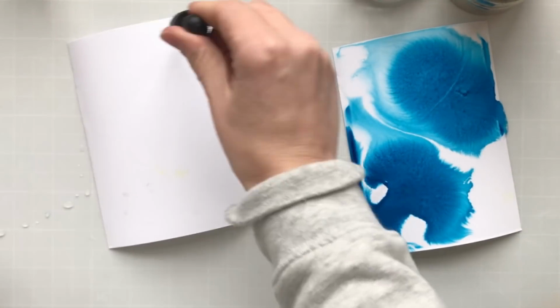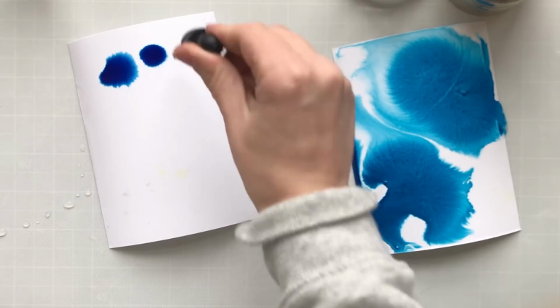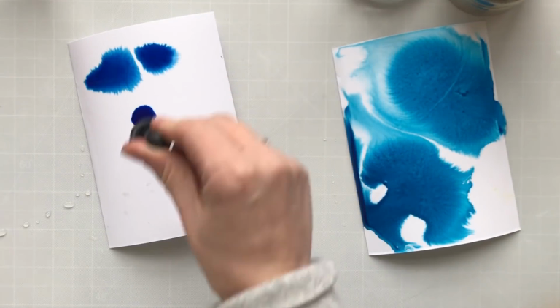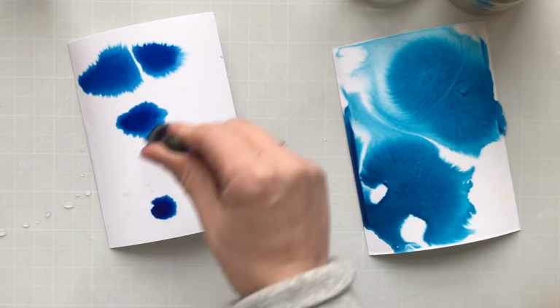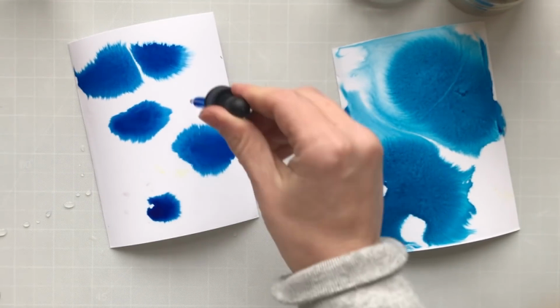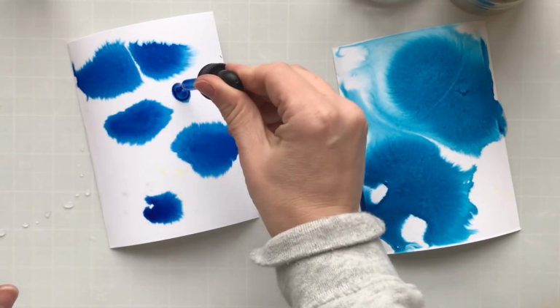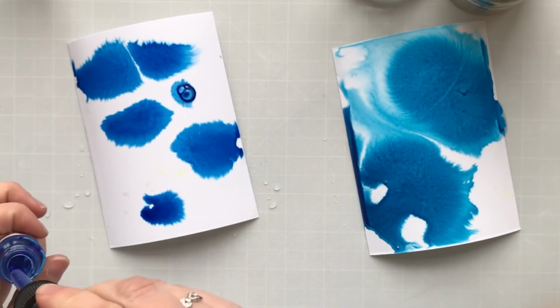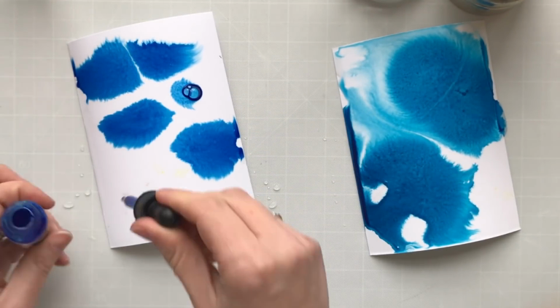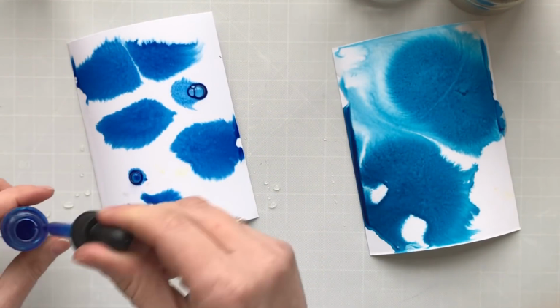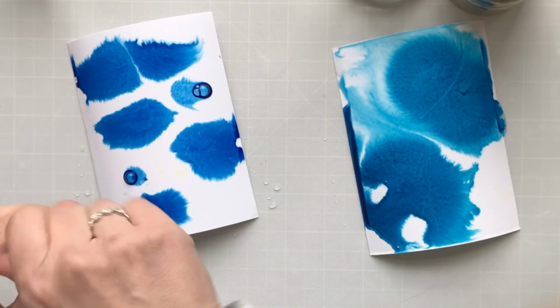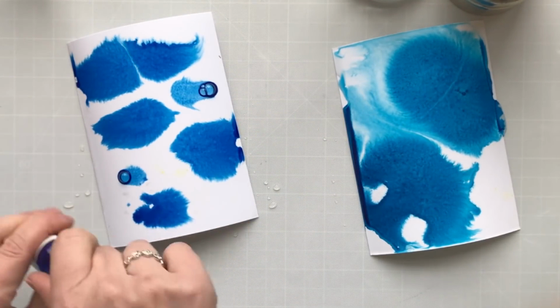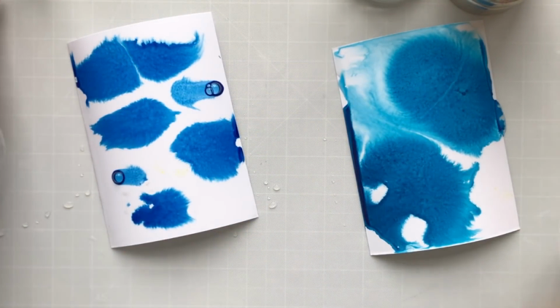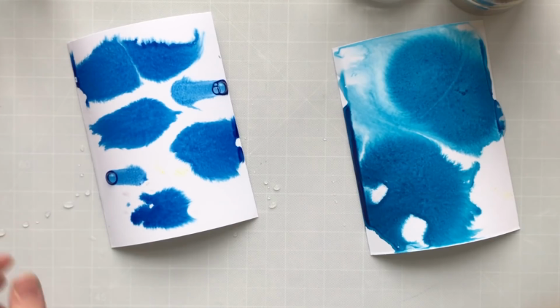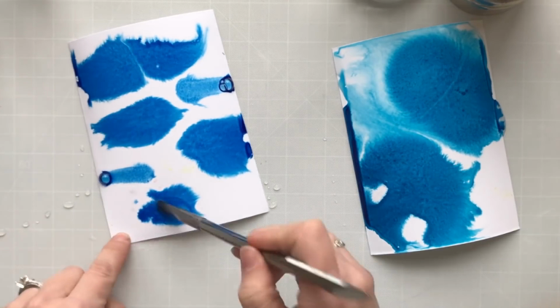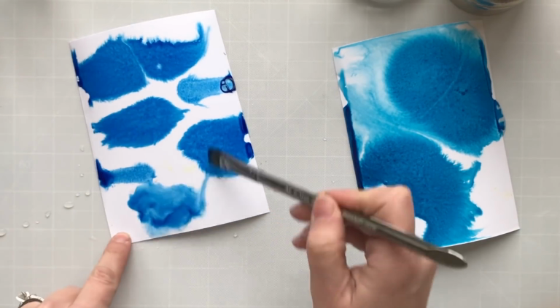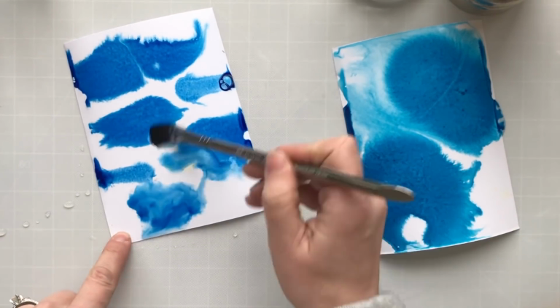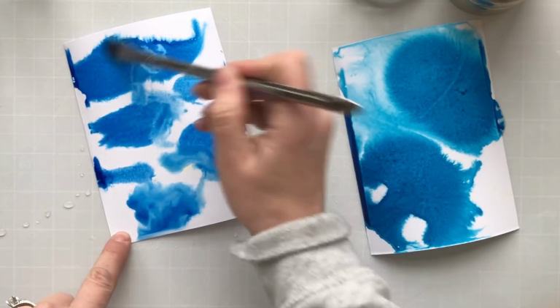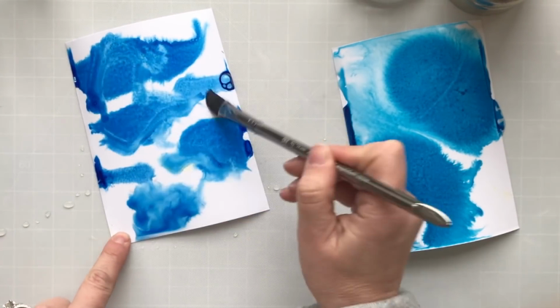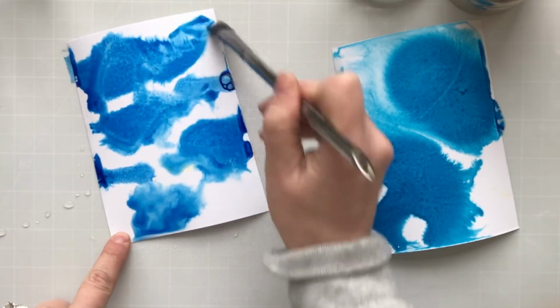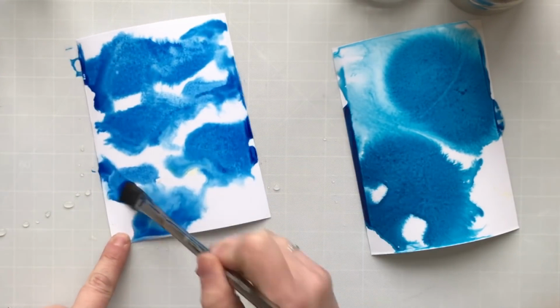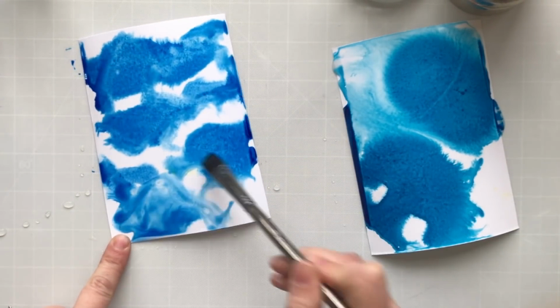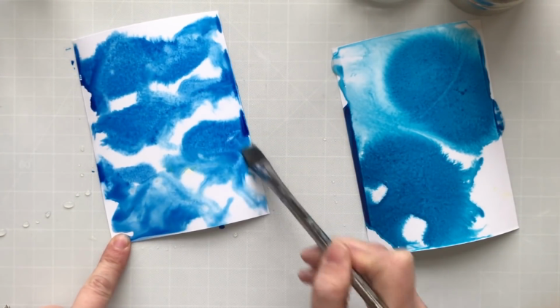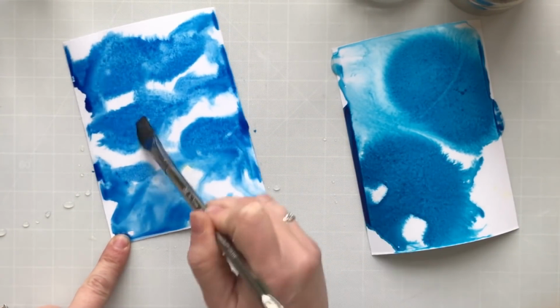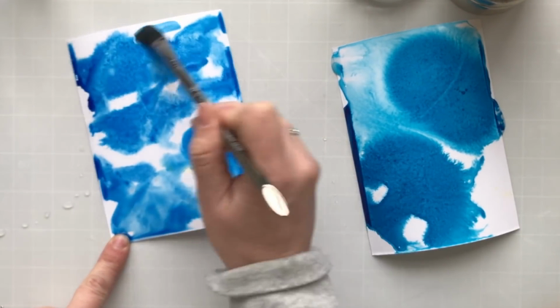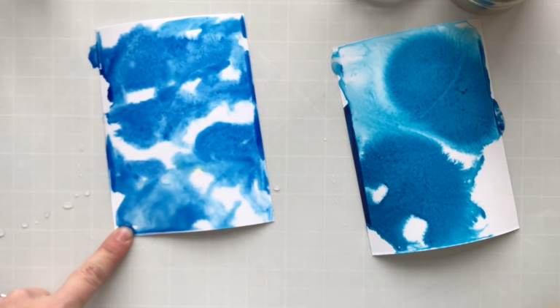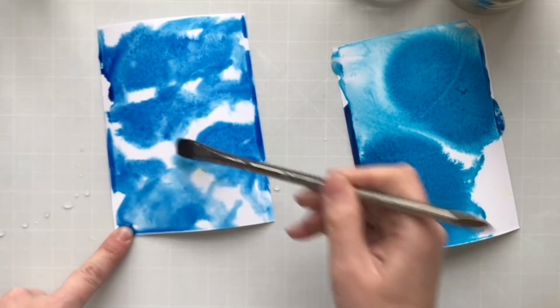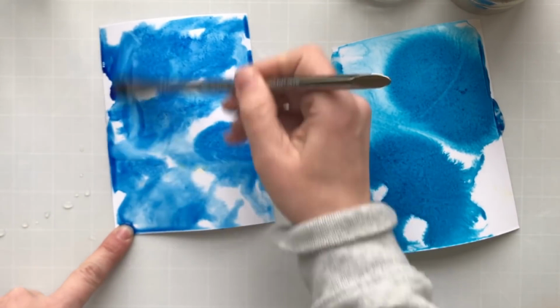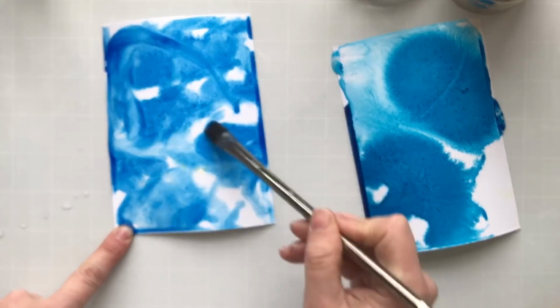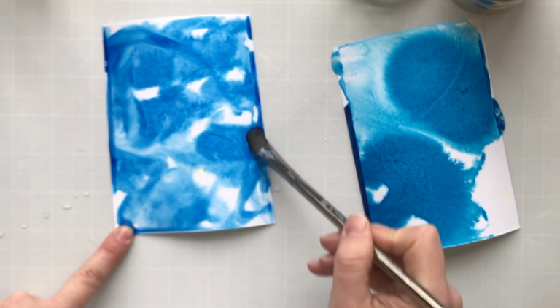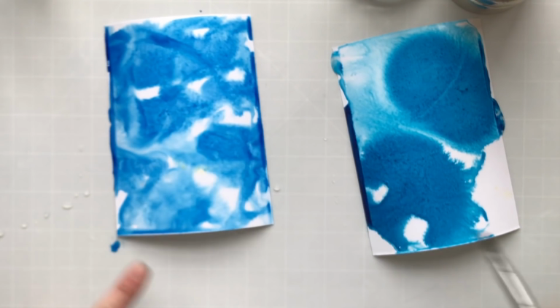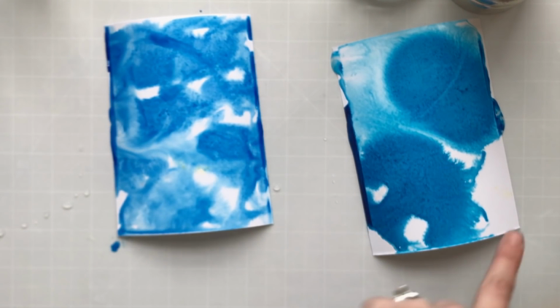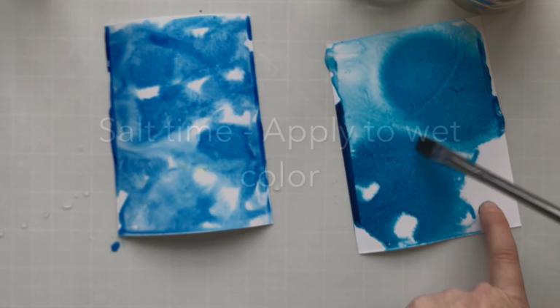Isn't that beautiful? I'm going to take a paintbrush and move a little bit of the color around on that left panel before we add the salt, so you can really see what salt can do with your watercolors.